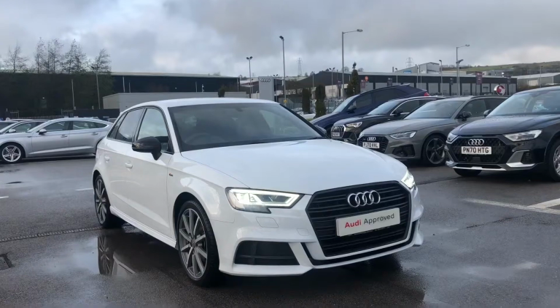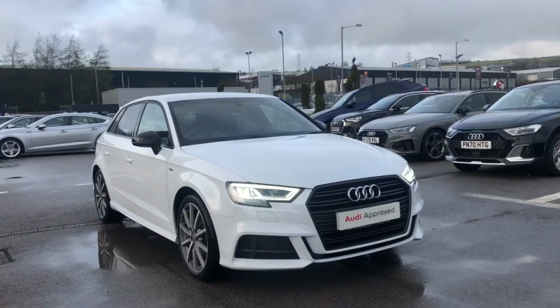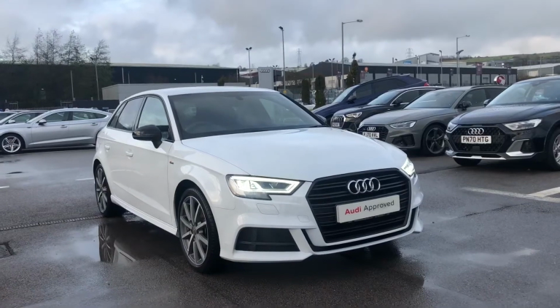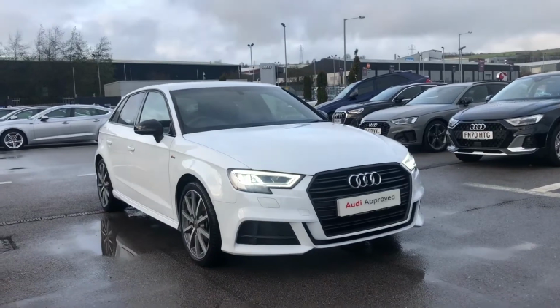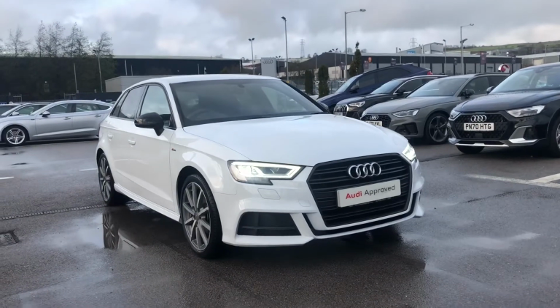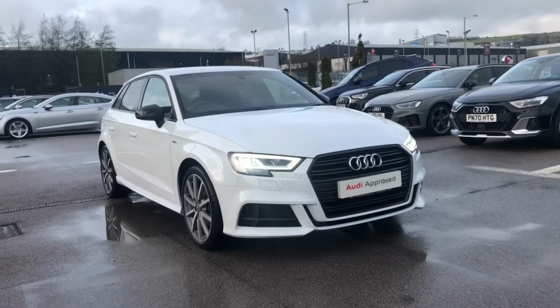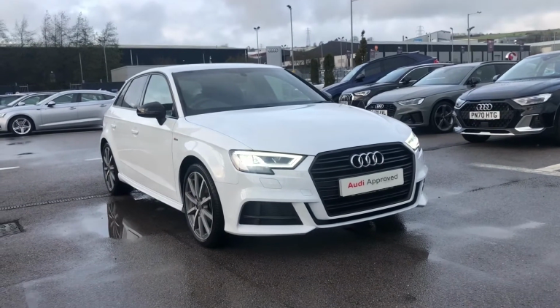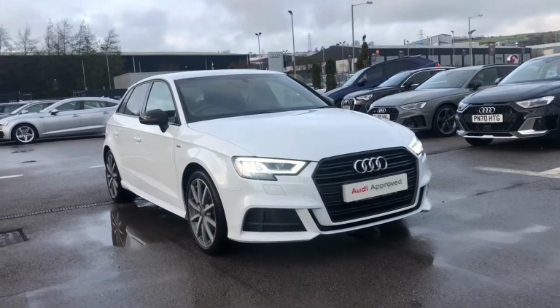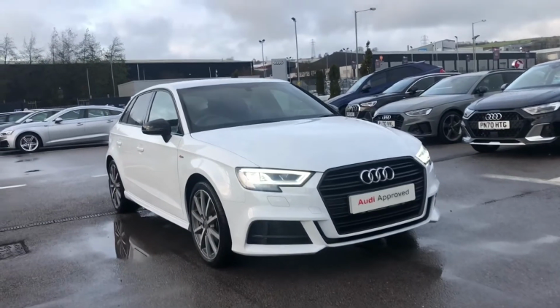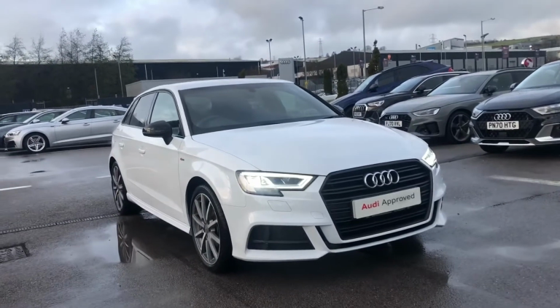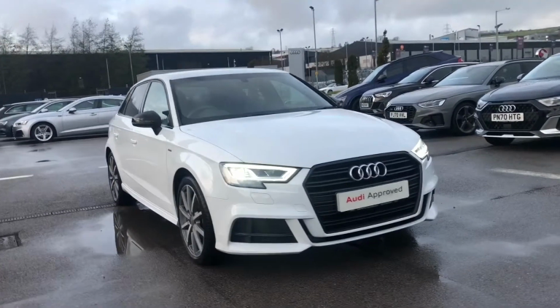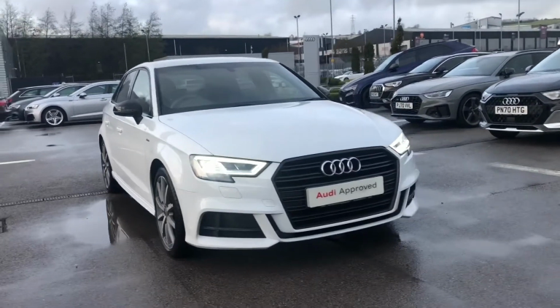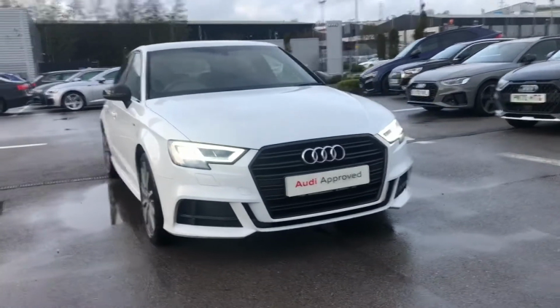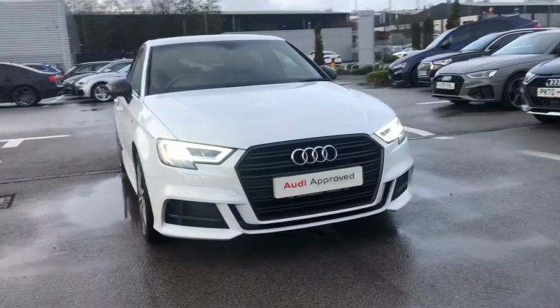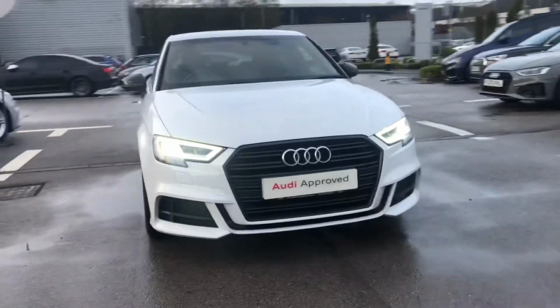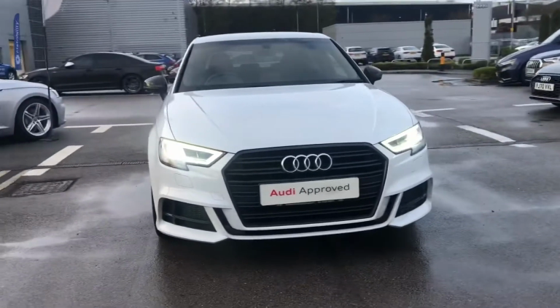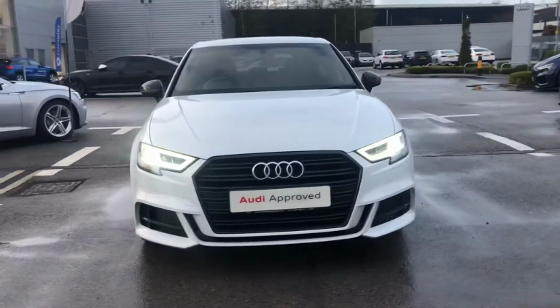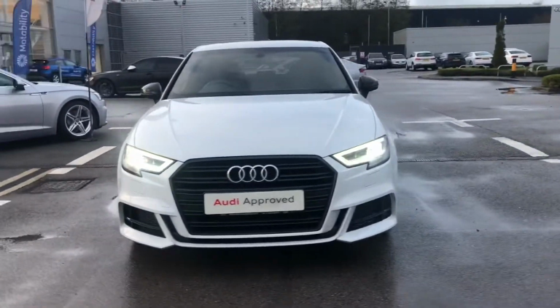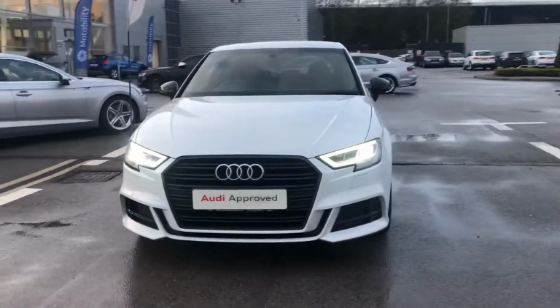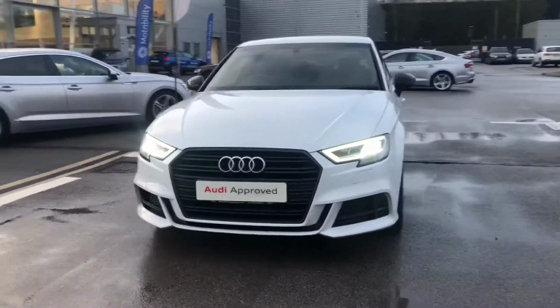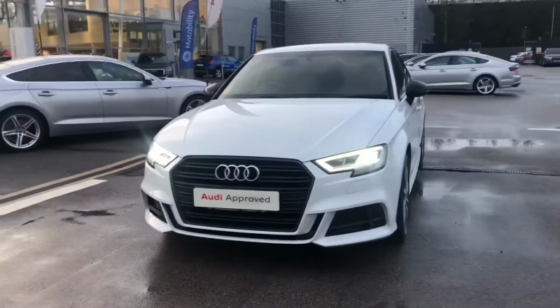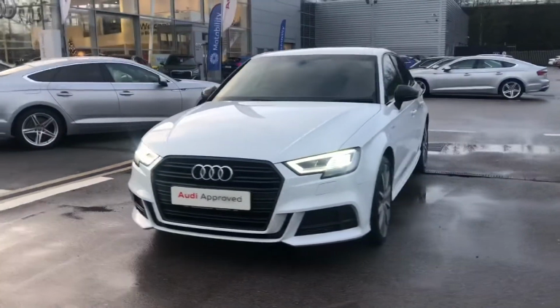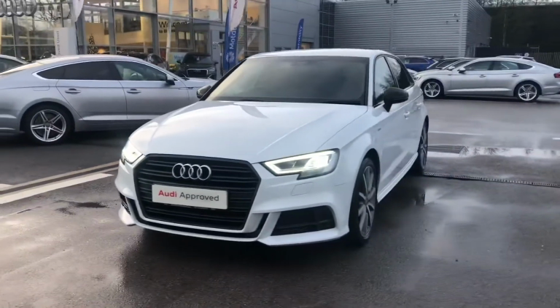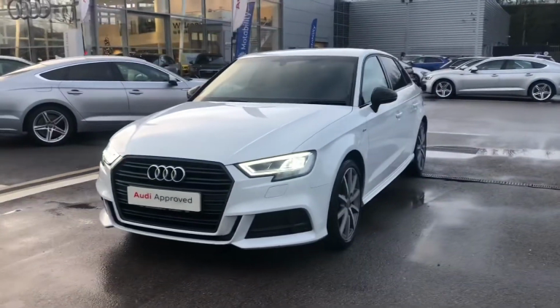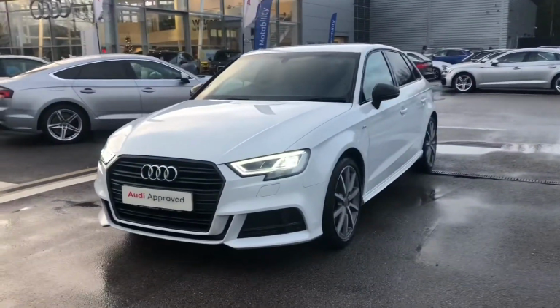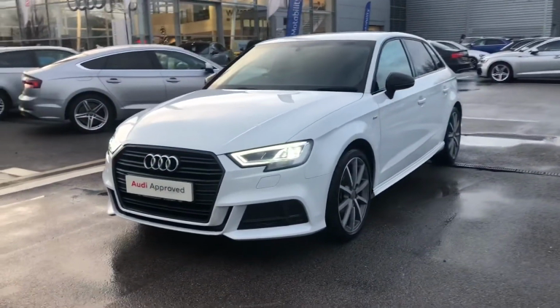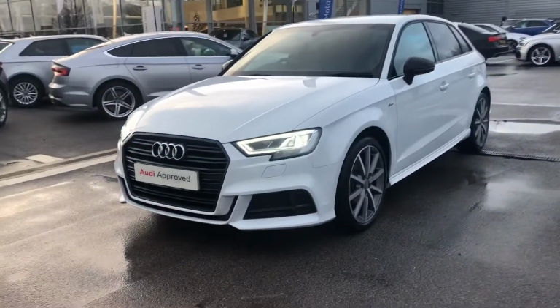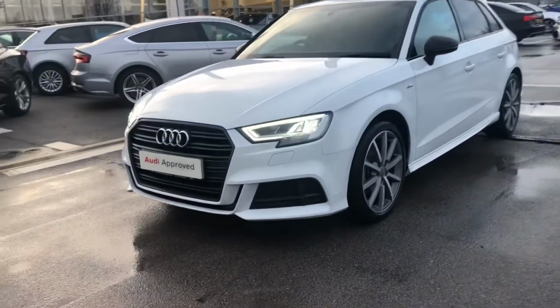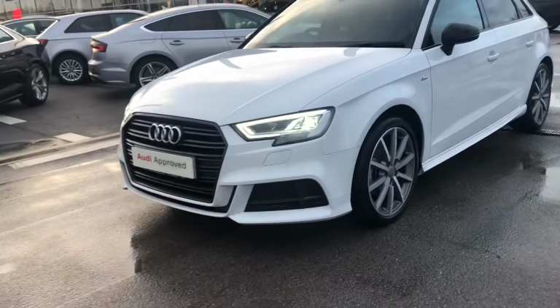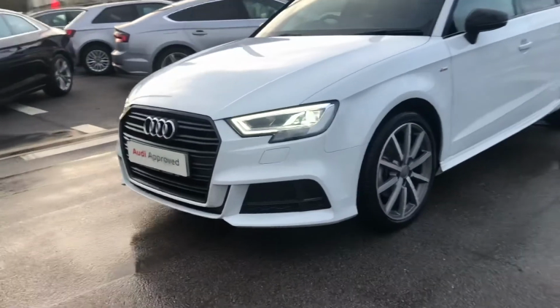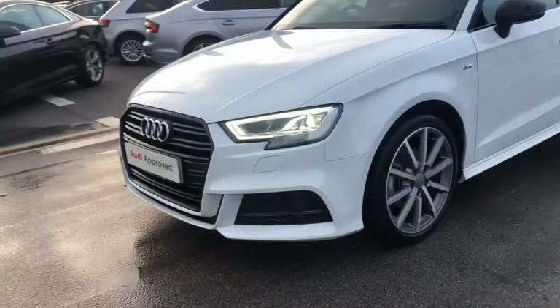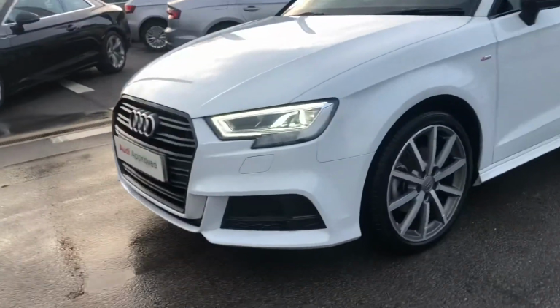Hi and welcome to Black Van Audi. My name is Fiona and today I'm going to be giving you a quick tour of this Audi approved stunning A3 Sportback Black Edition, finished in the really nice Glacier White Metallic paint.